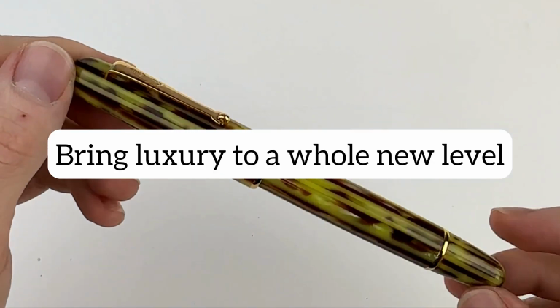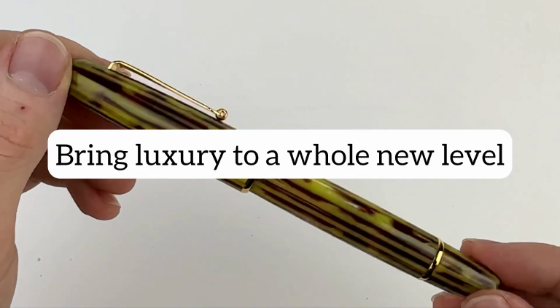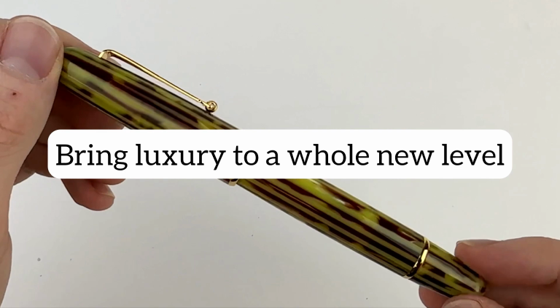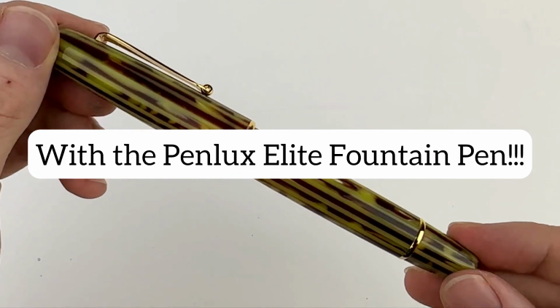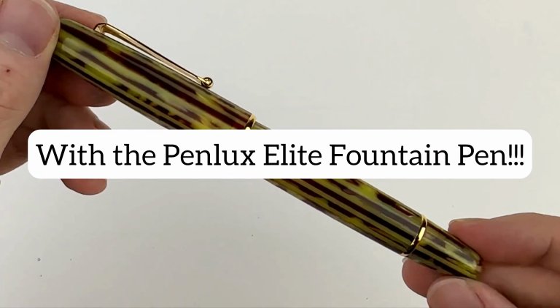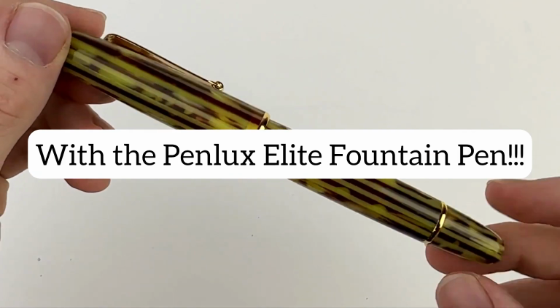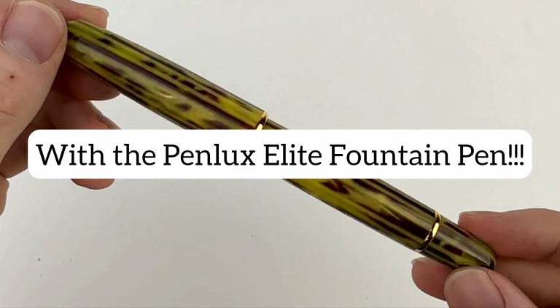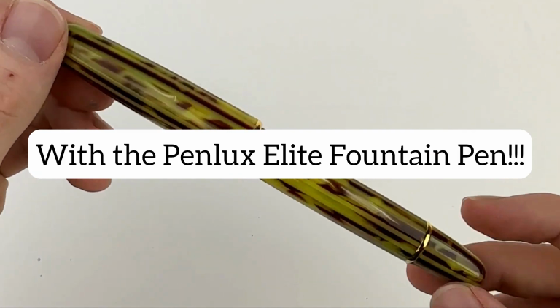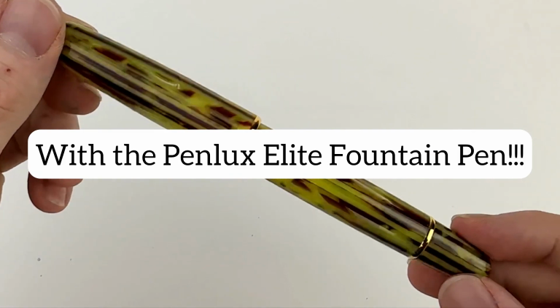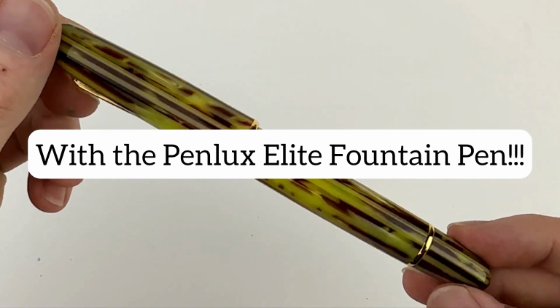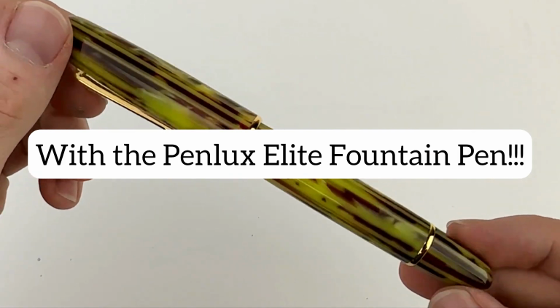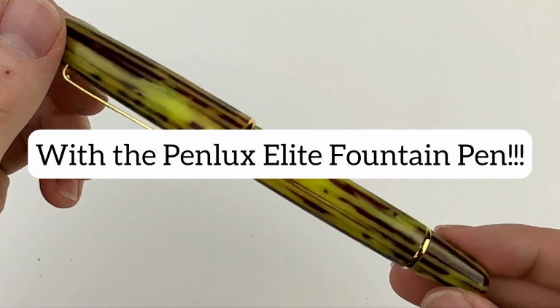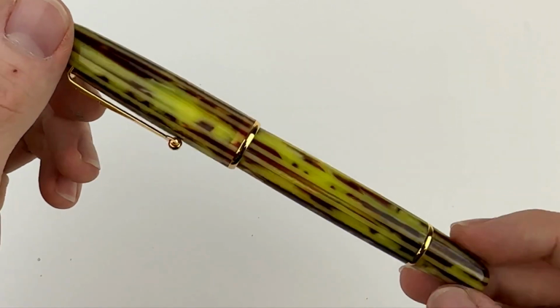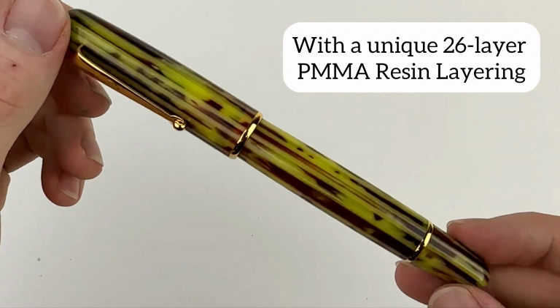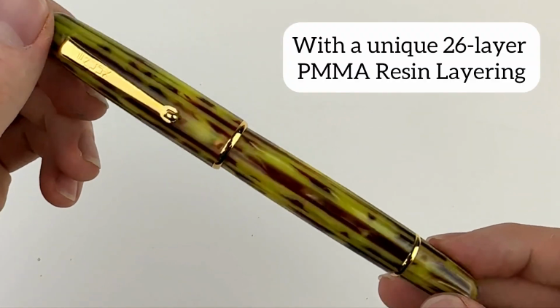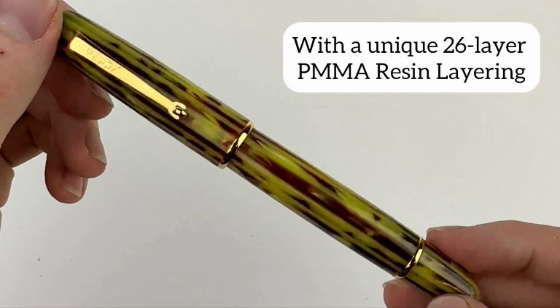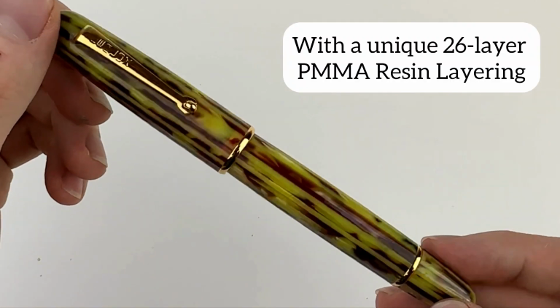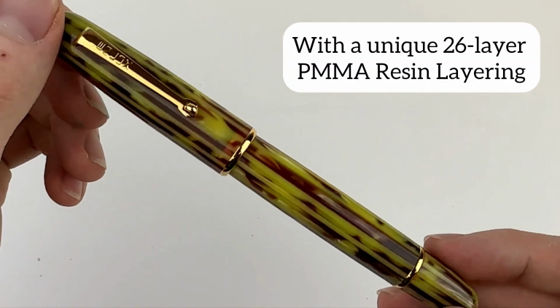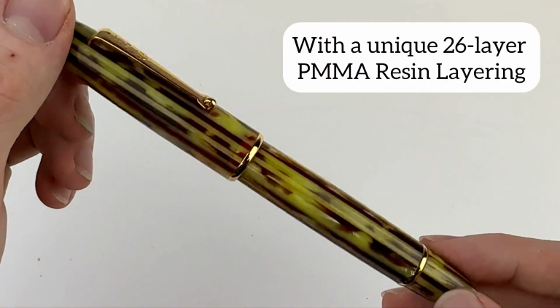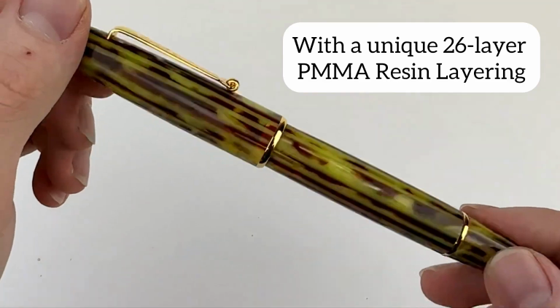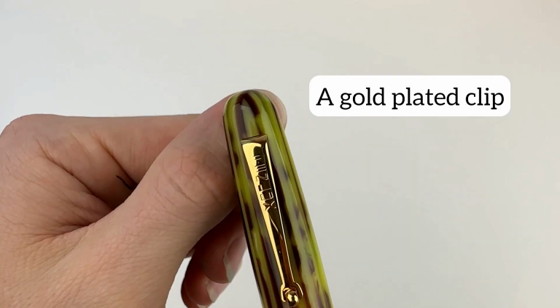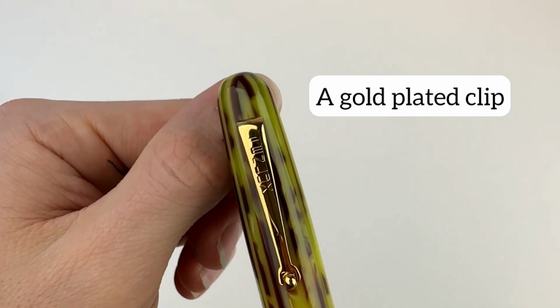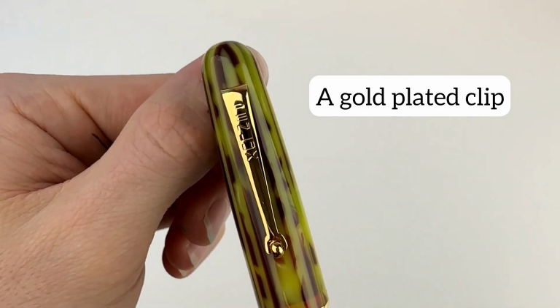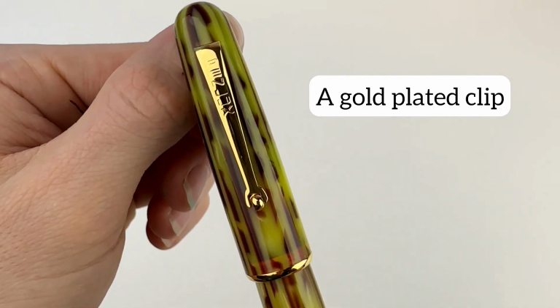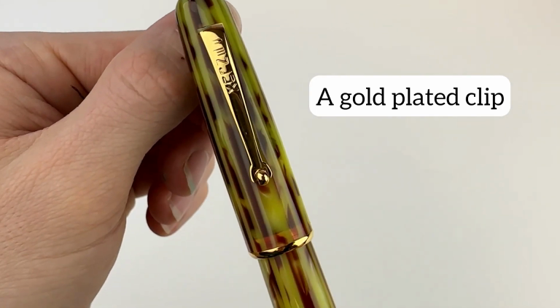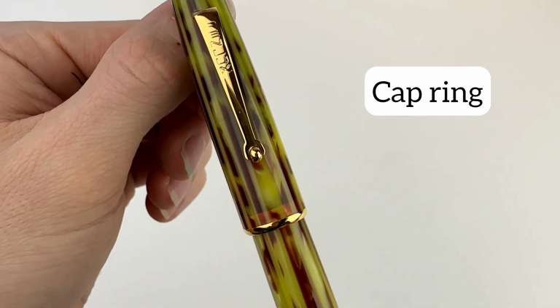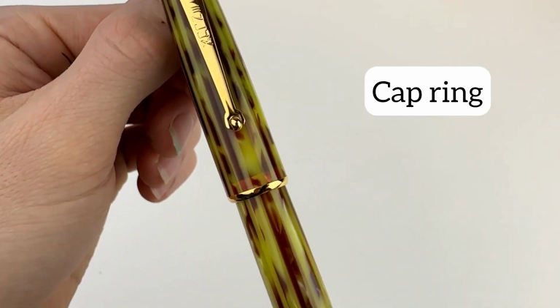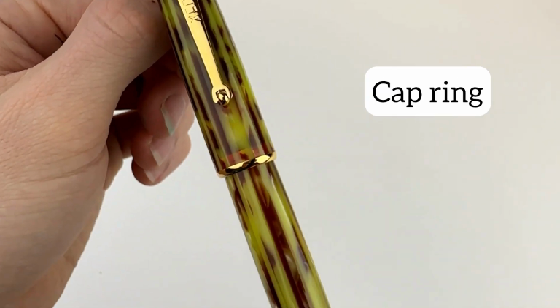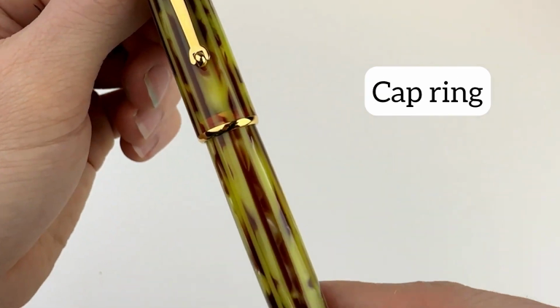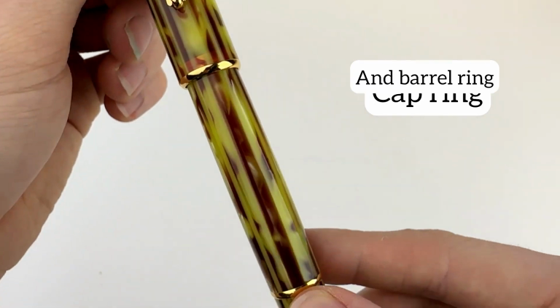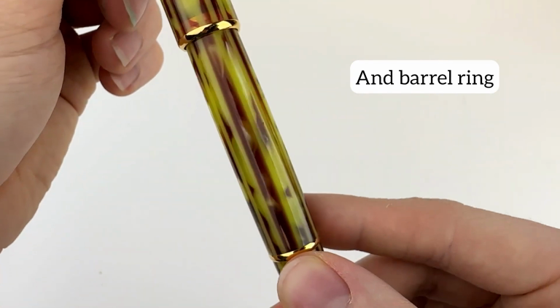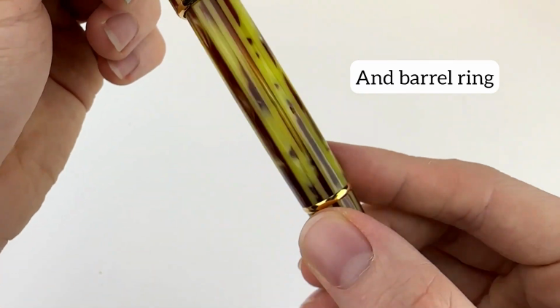In today's fountain pen unboxing, we're going to give you a good look. What's so Elite about the Pinlux Elite? This is their first release in the Elite collection — this is the Emperor.